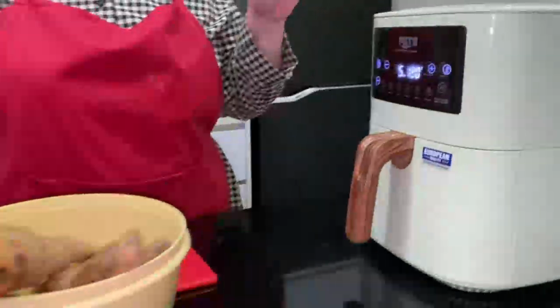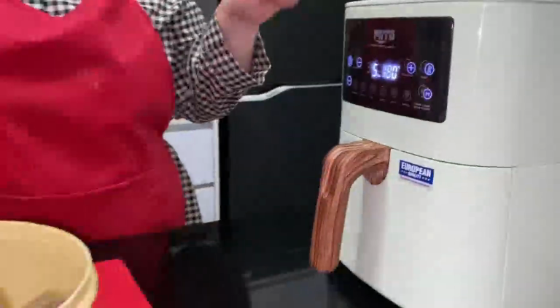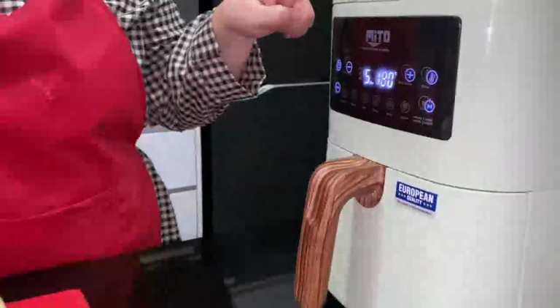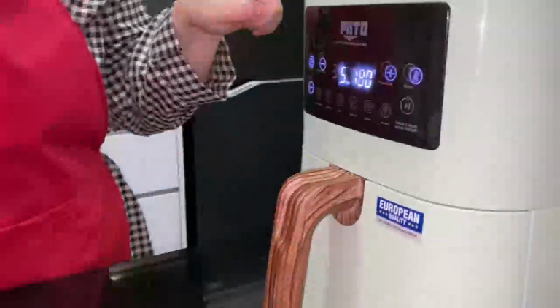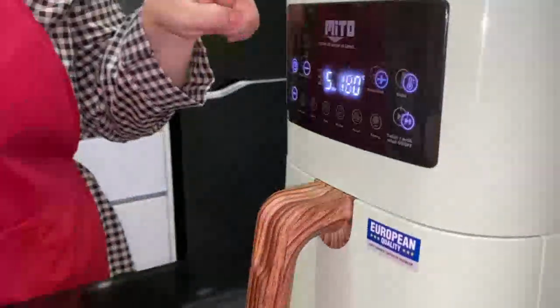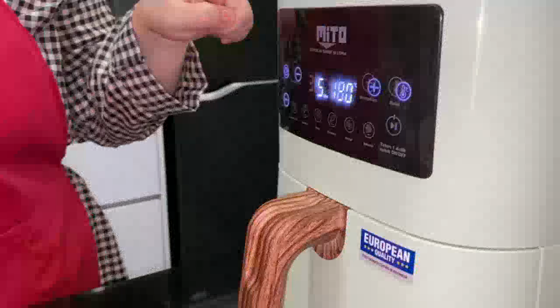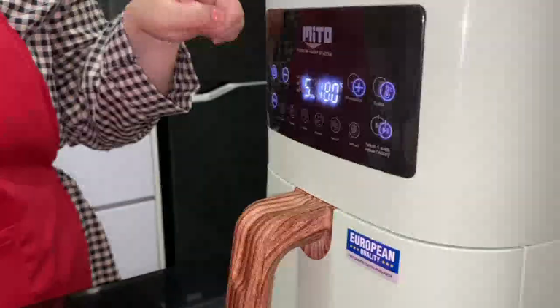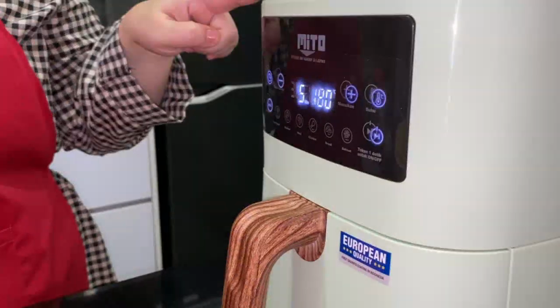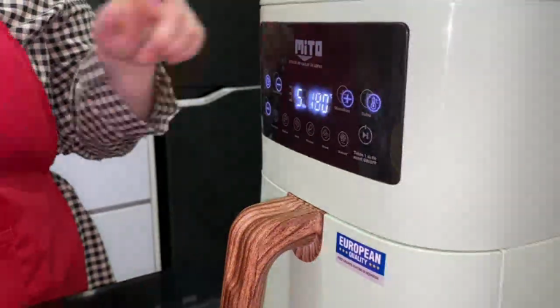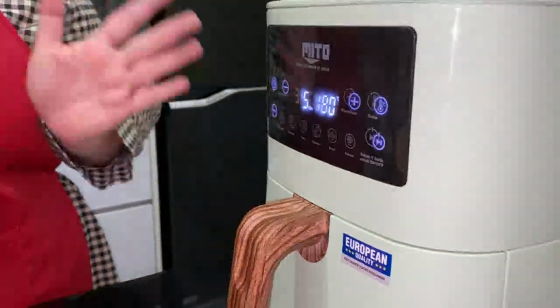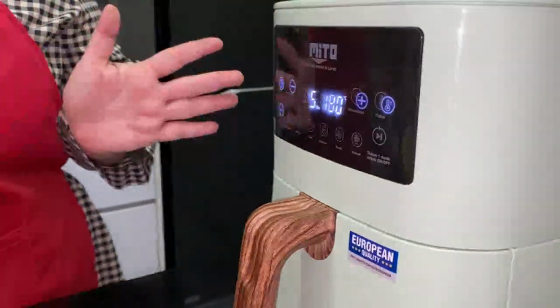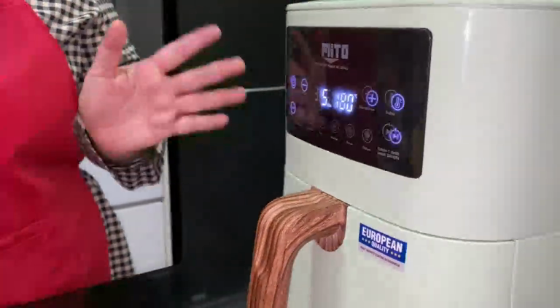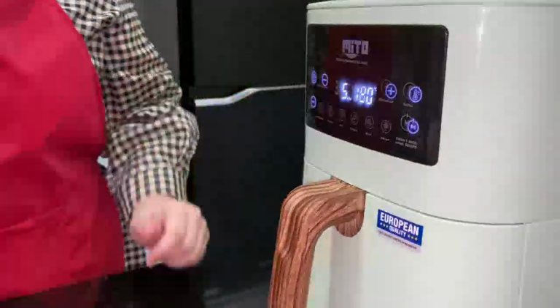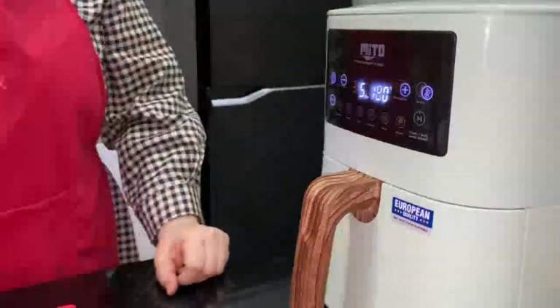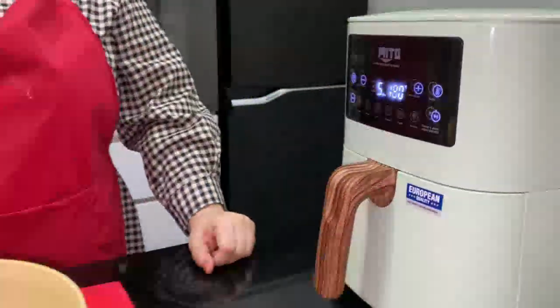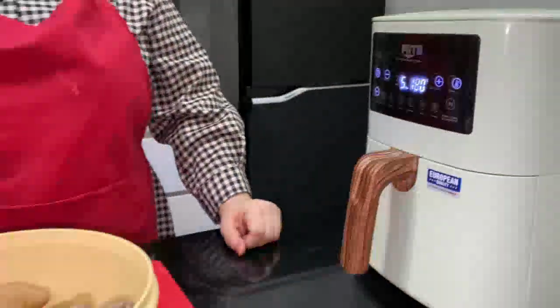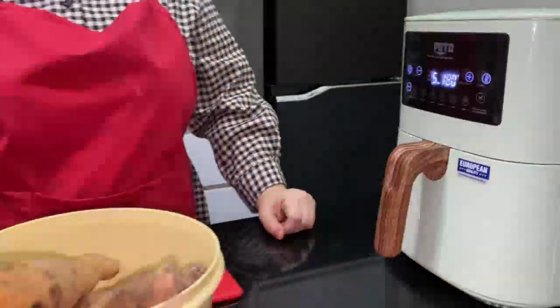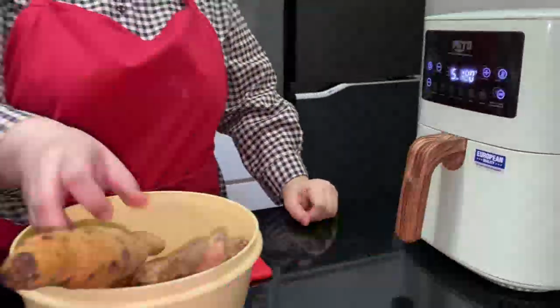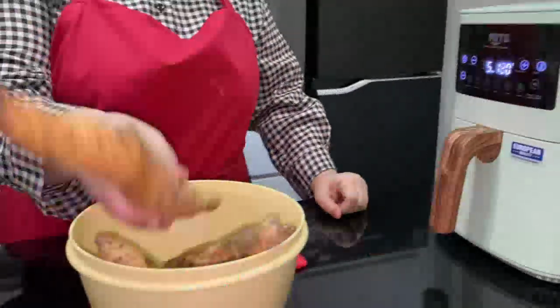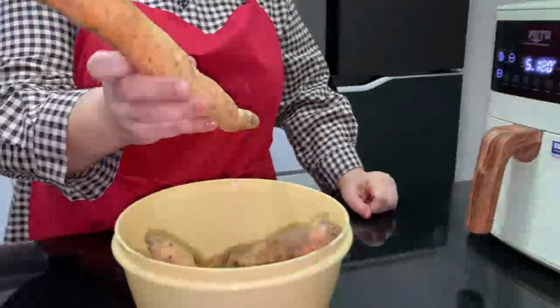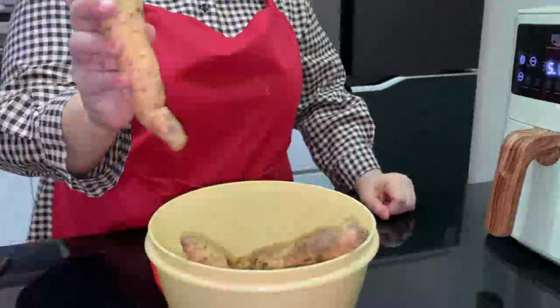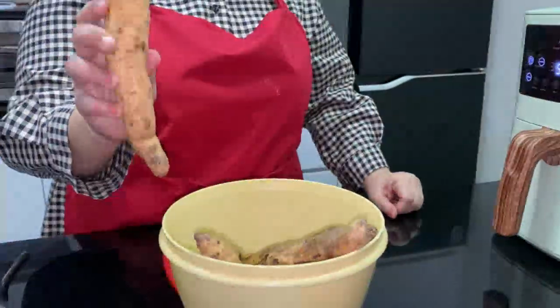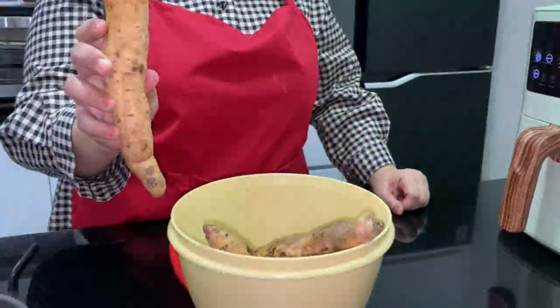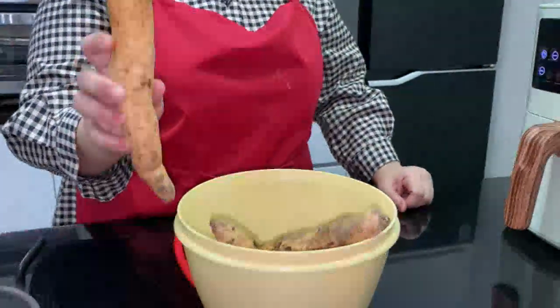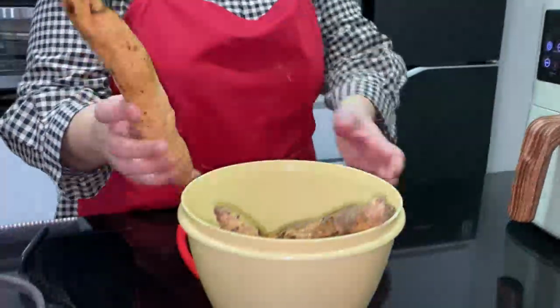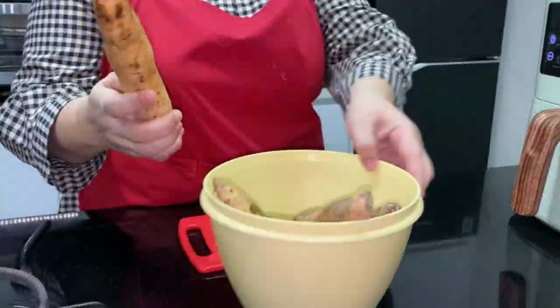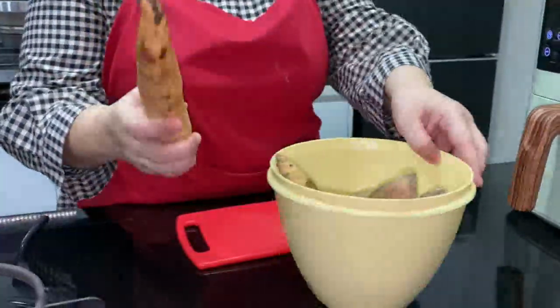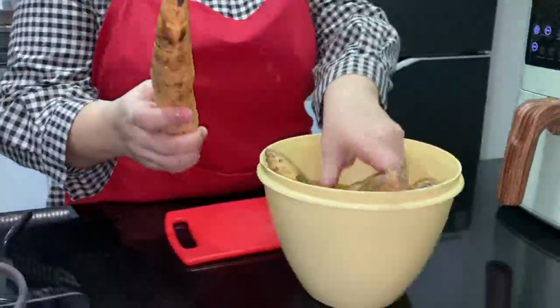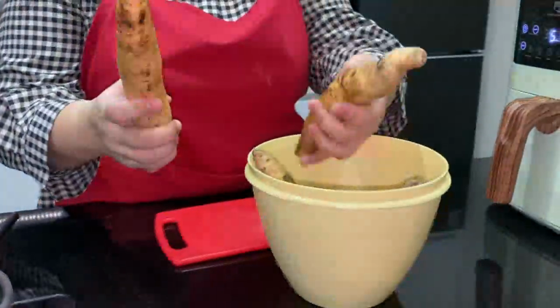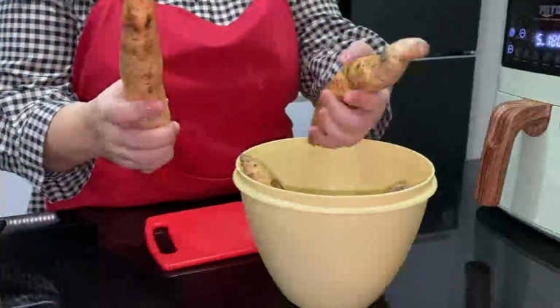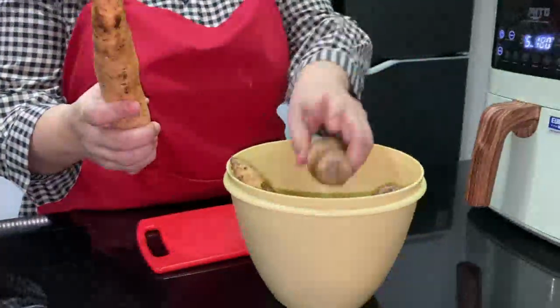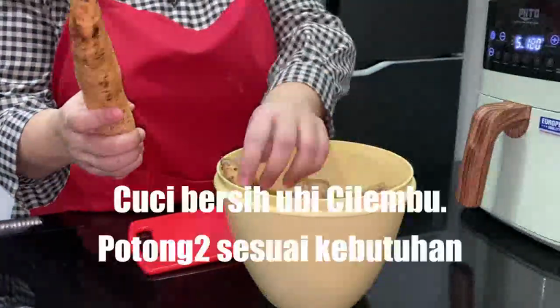This is simple. If you have this one, please. Now I'm going to cook Ubi. This is Ubi Cilembu. Let's see if it's good or not.